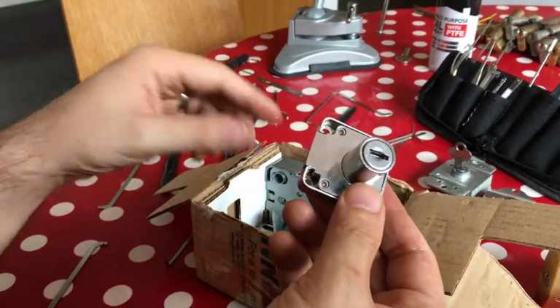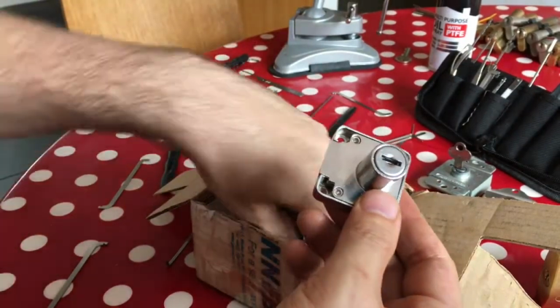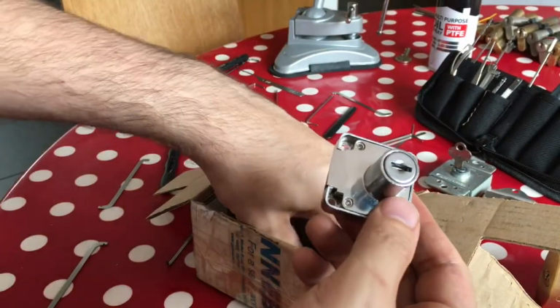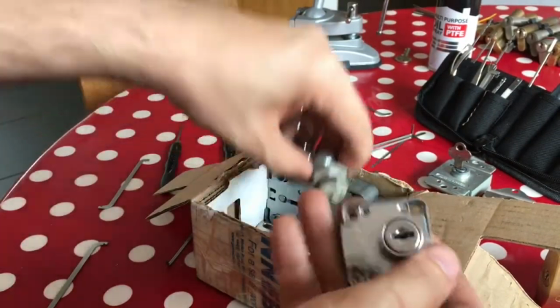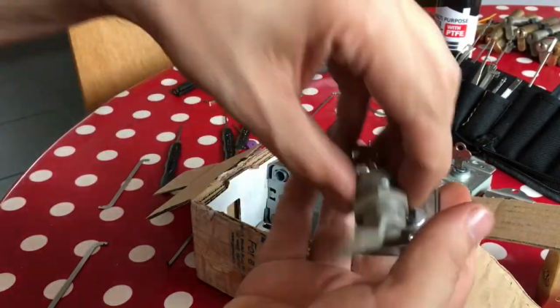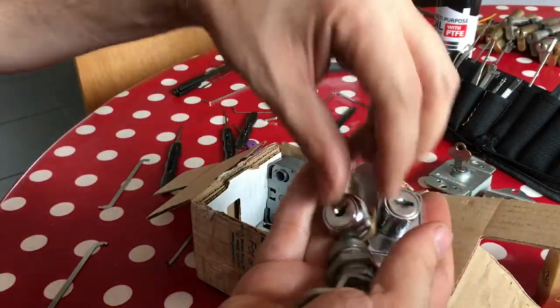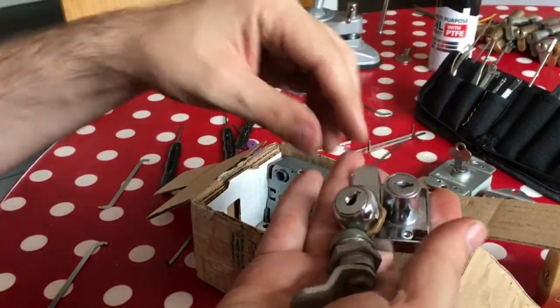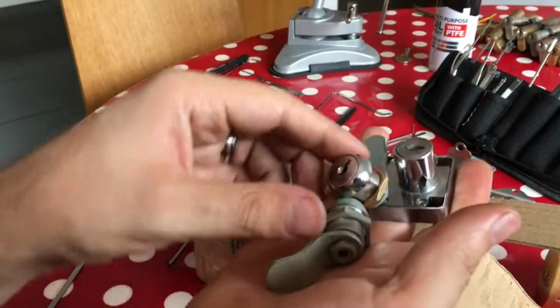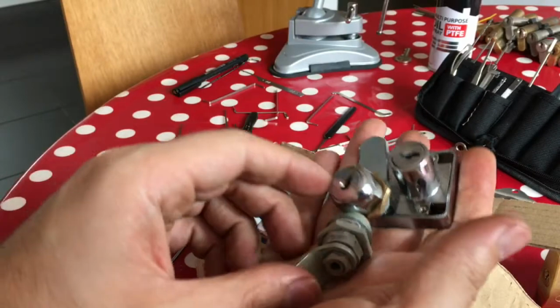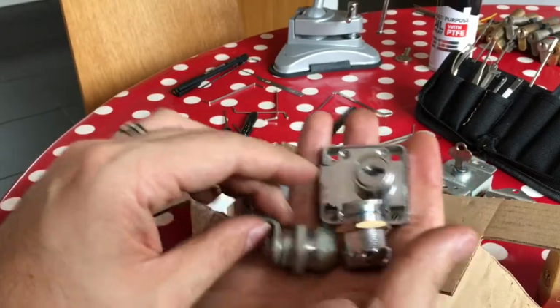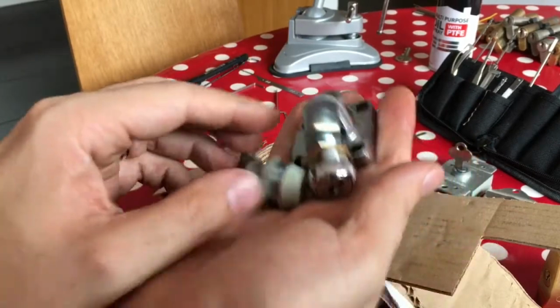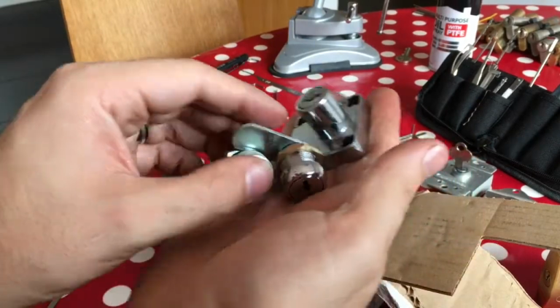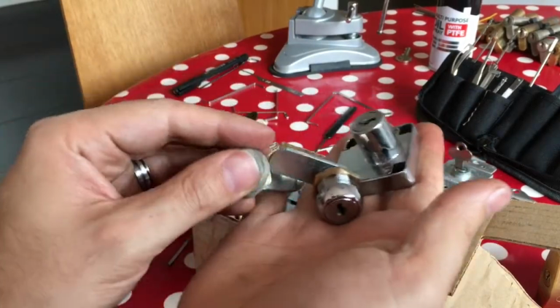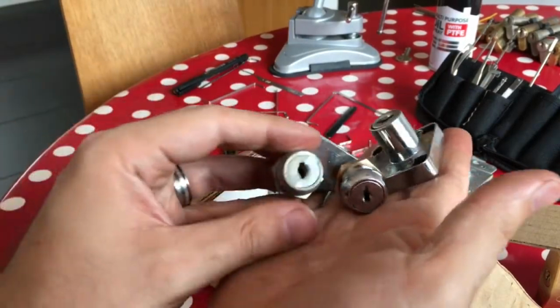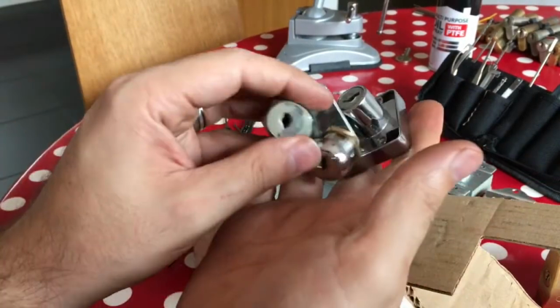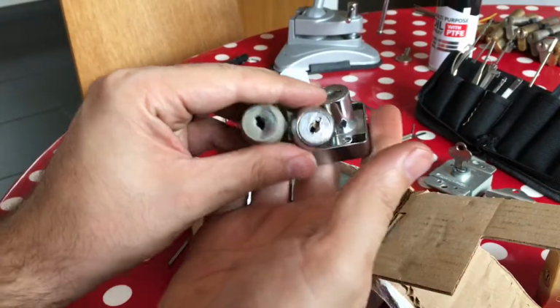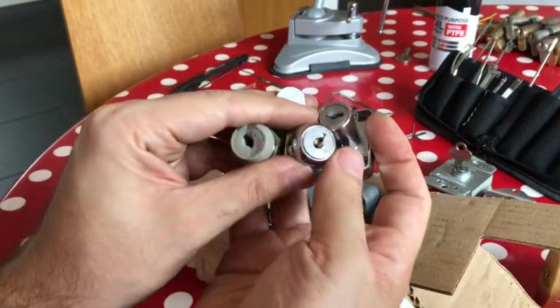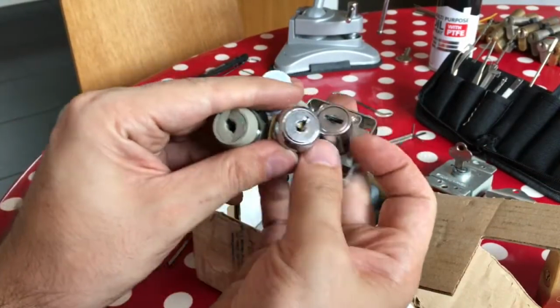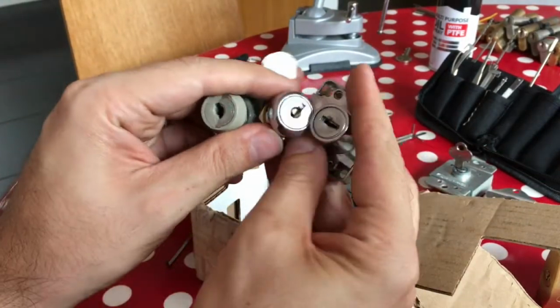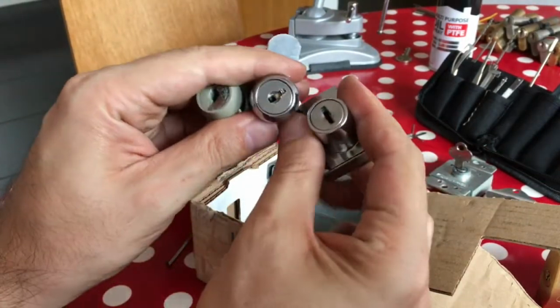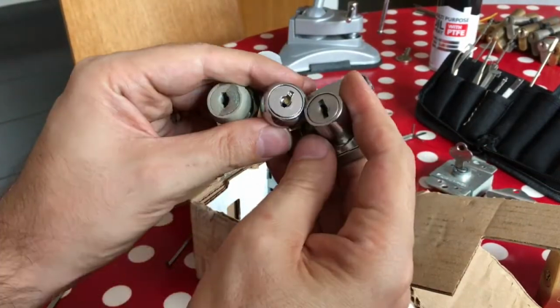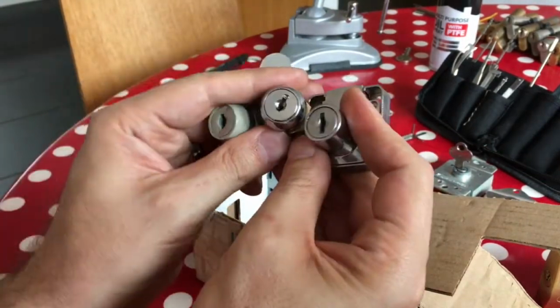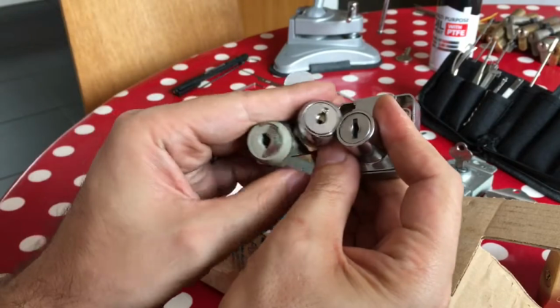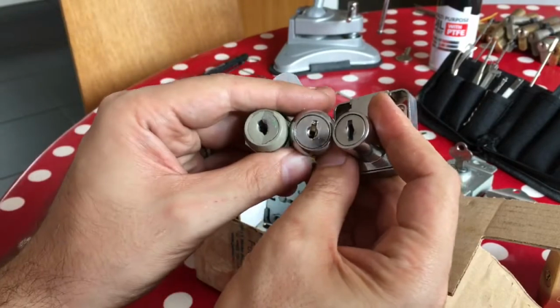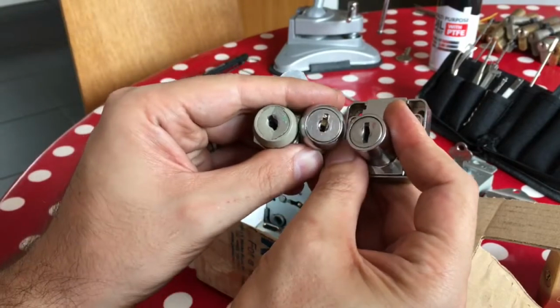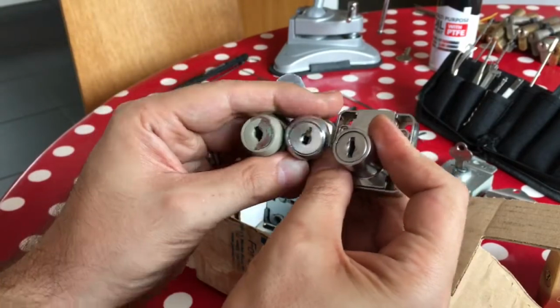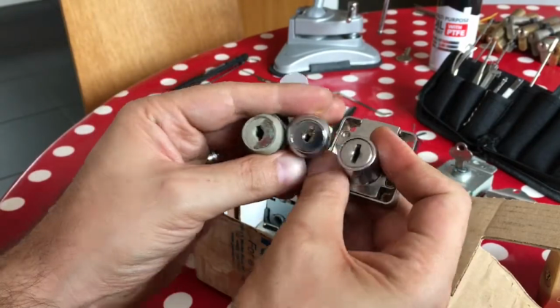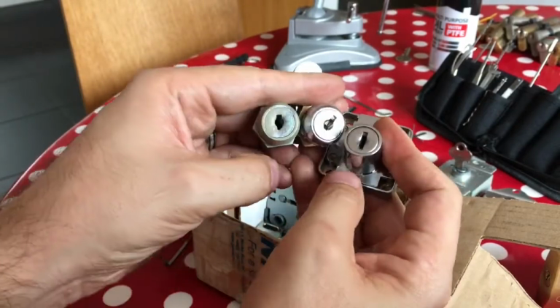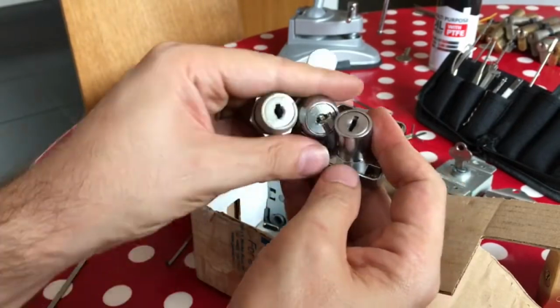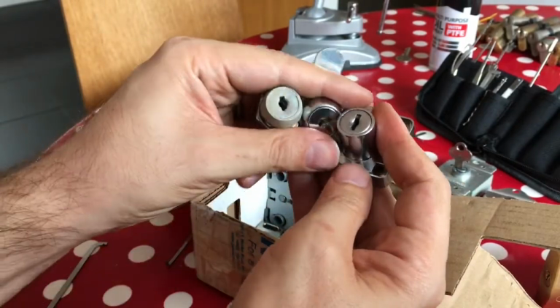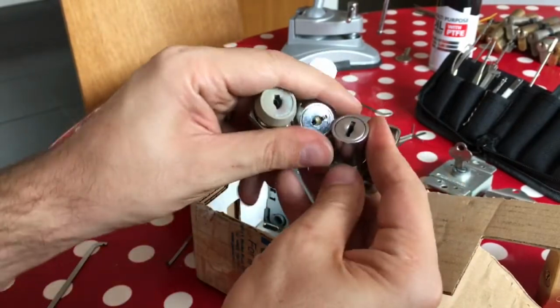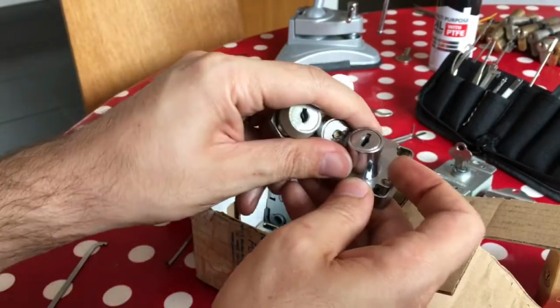There are a few nice cam locks in here. These are all wafer locks — lovely to pick, really nice to learn on. I never have enough of those.